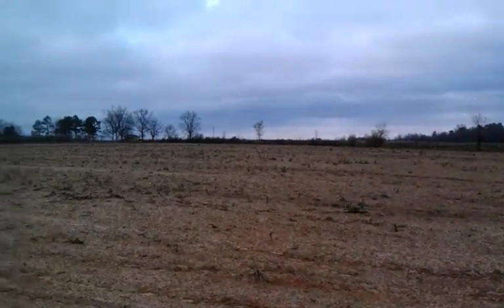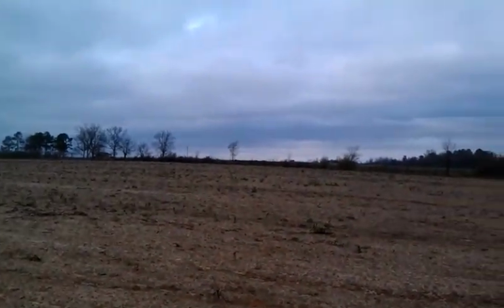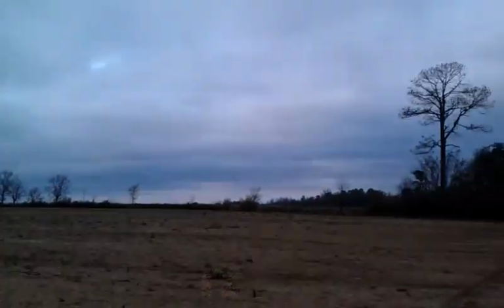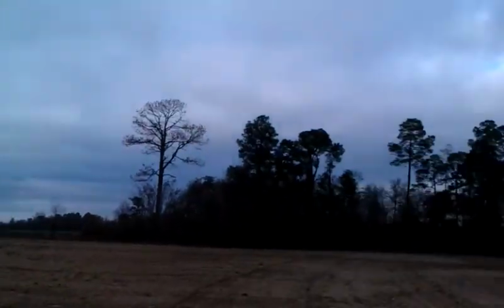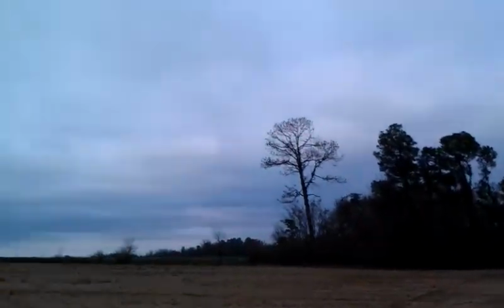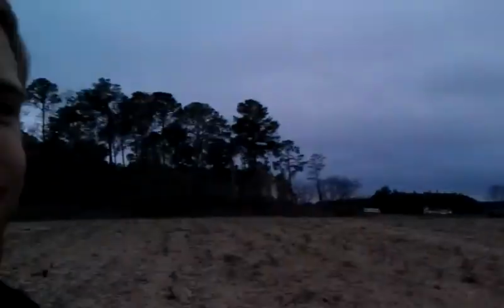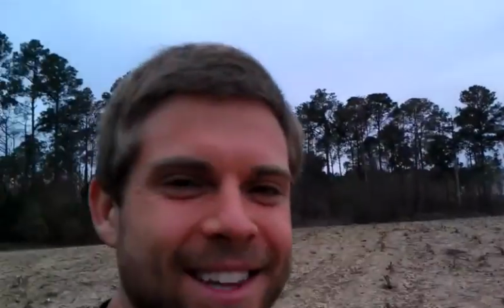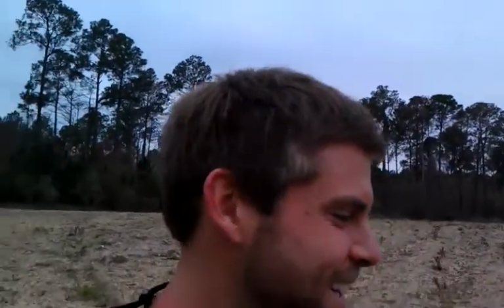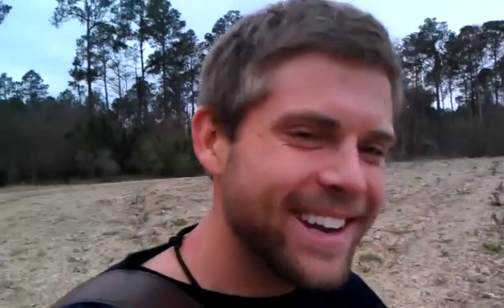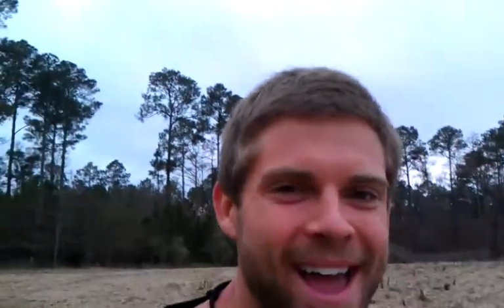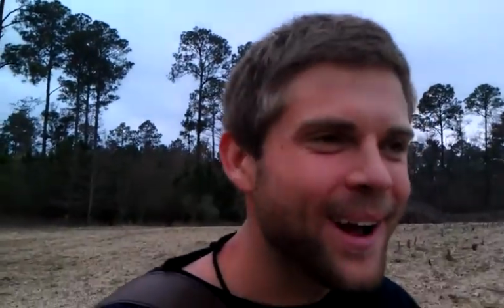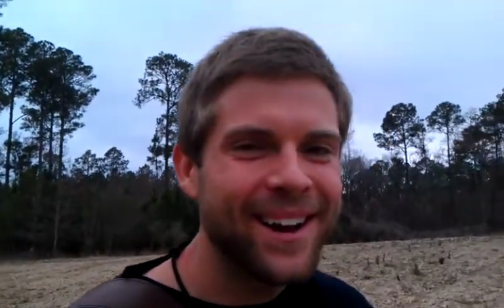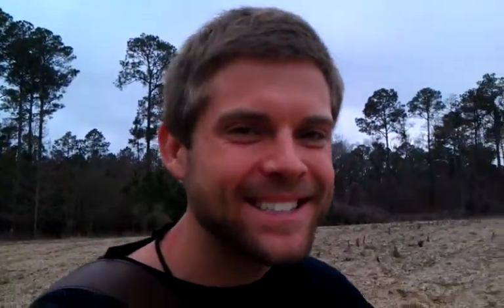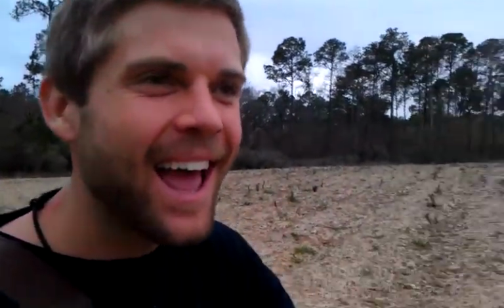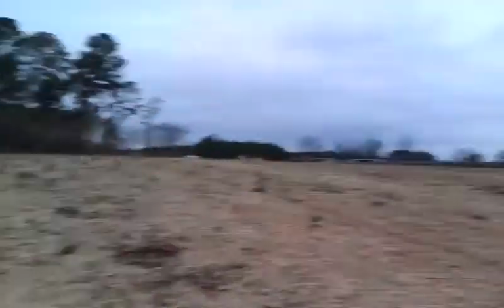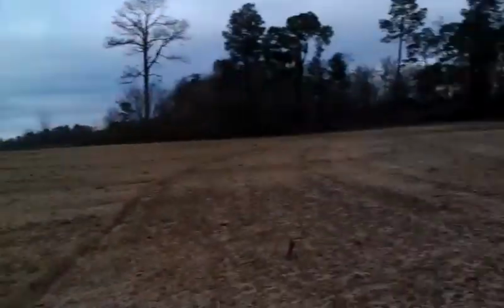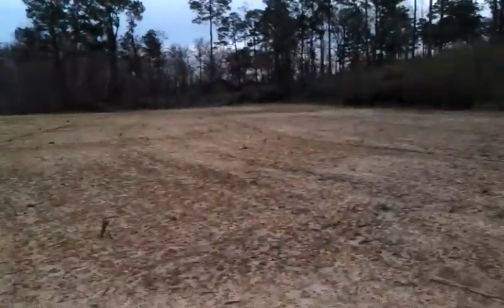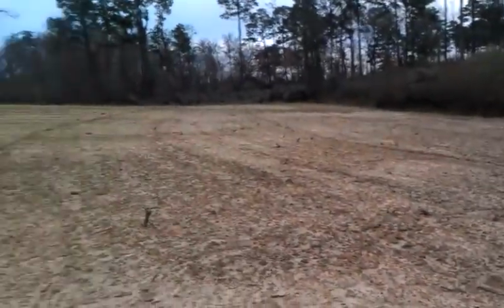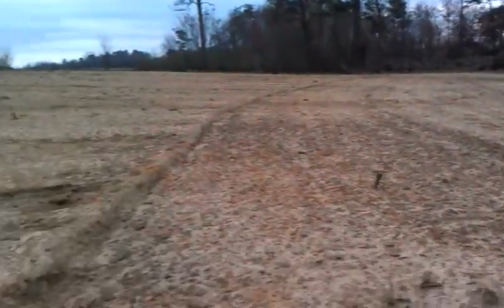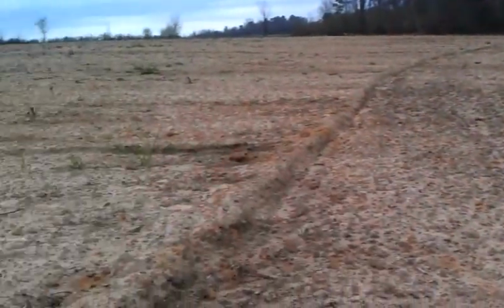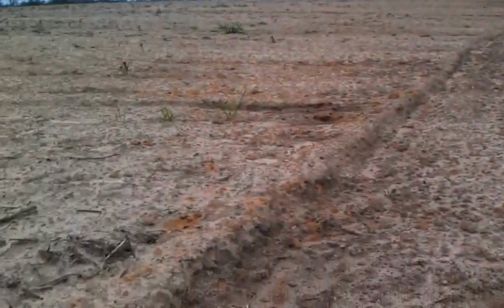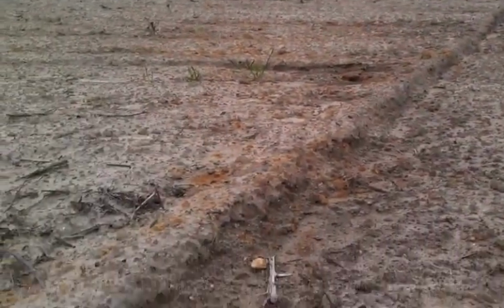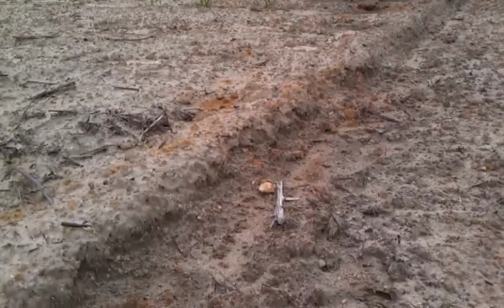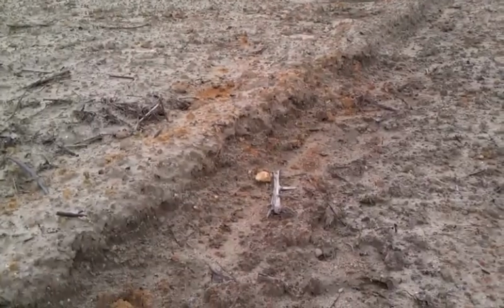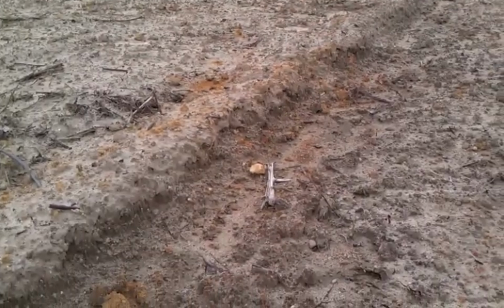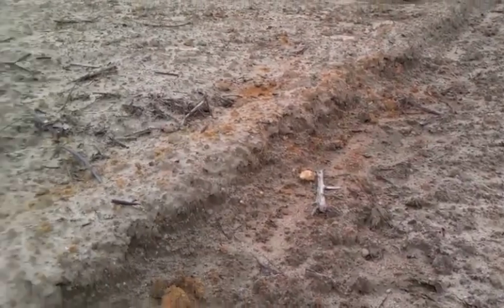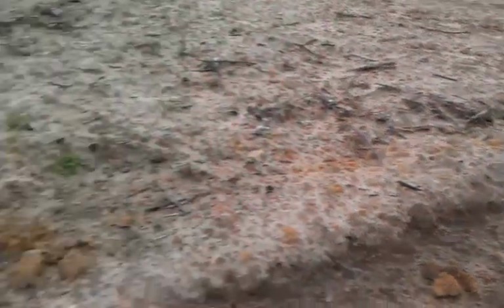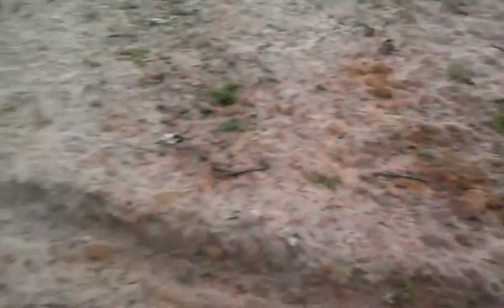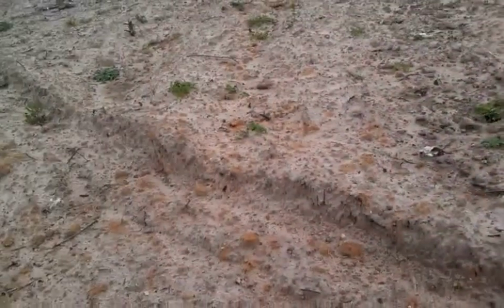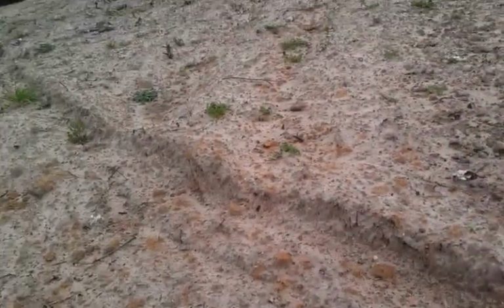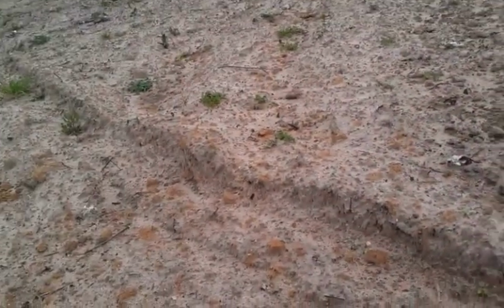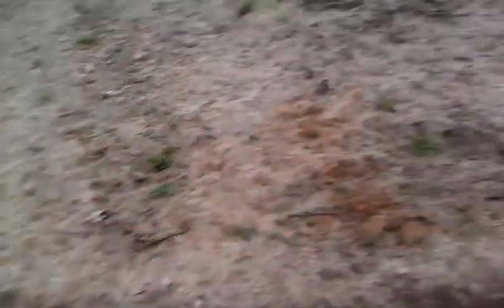Hey everyone, Weston Summers here. Looks like luck struck again — we're out here hunting arrowheads, headed down to the bottom side of this wash in the field. Look right there, right here in the furrow where the edge of the harrow came up.